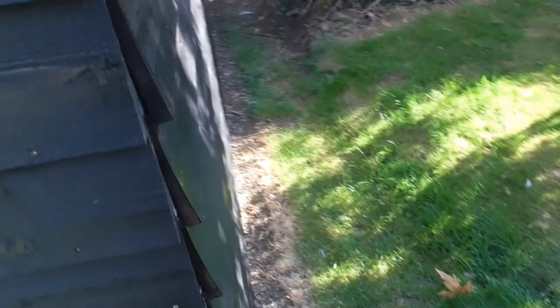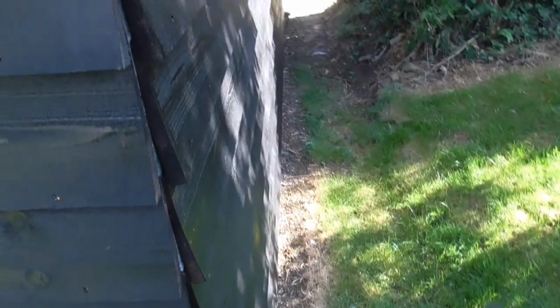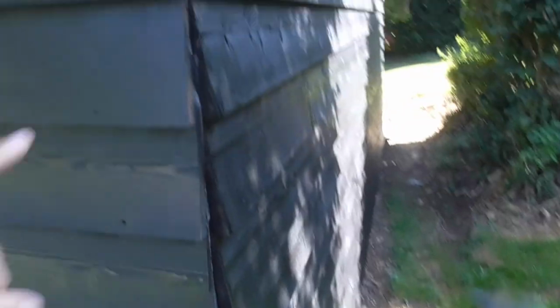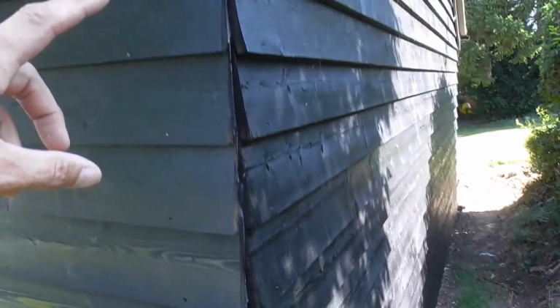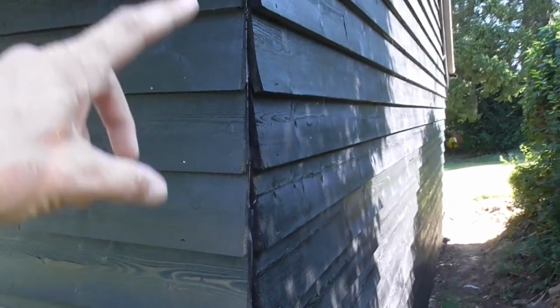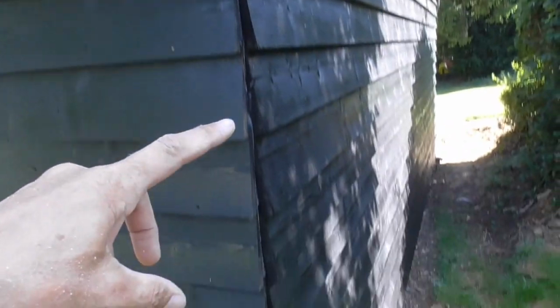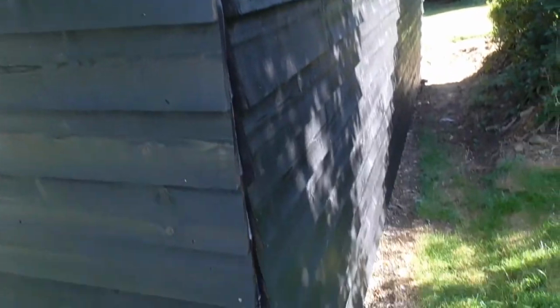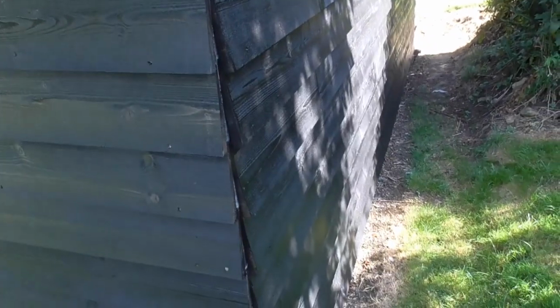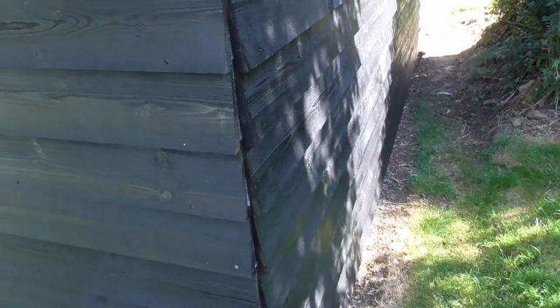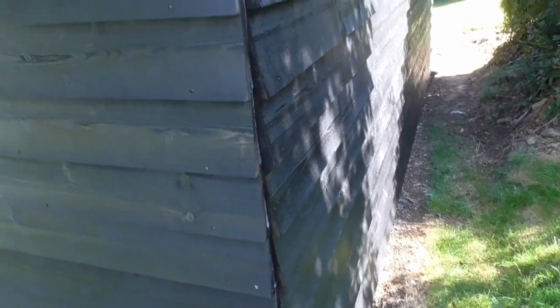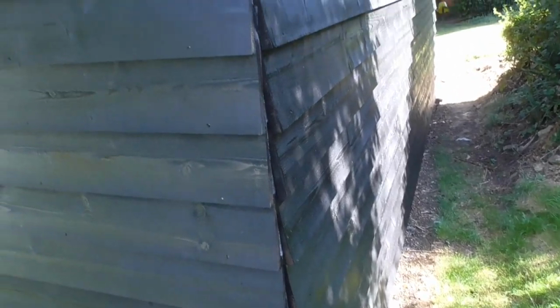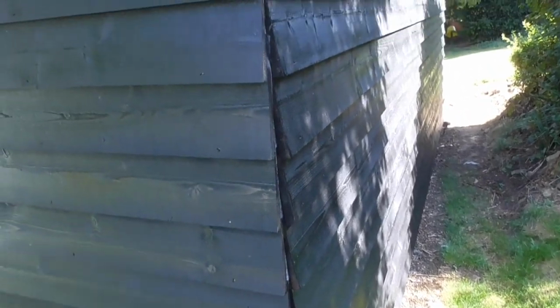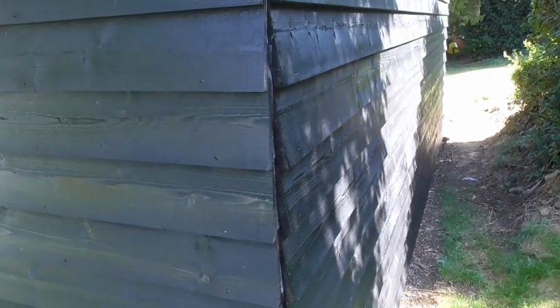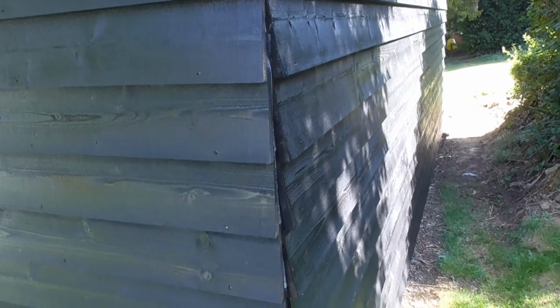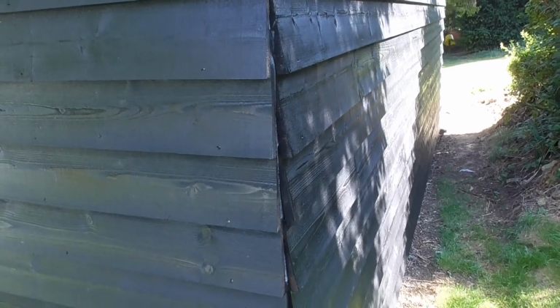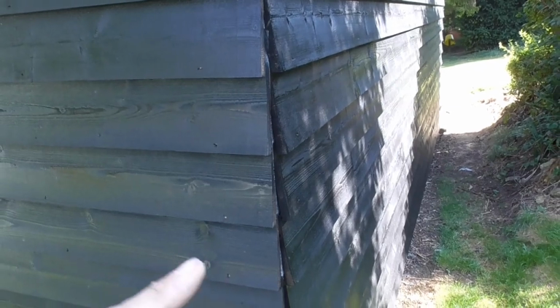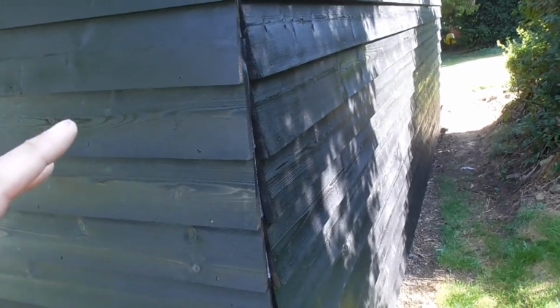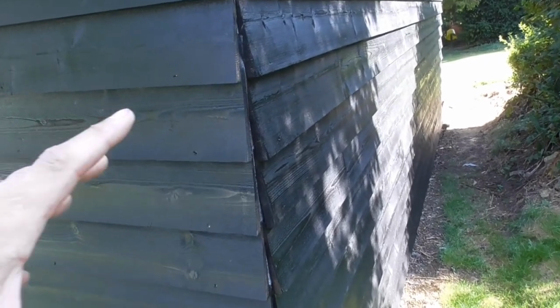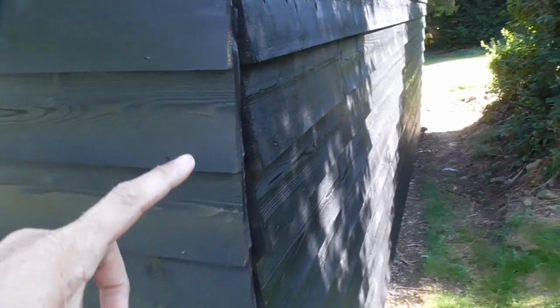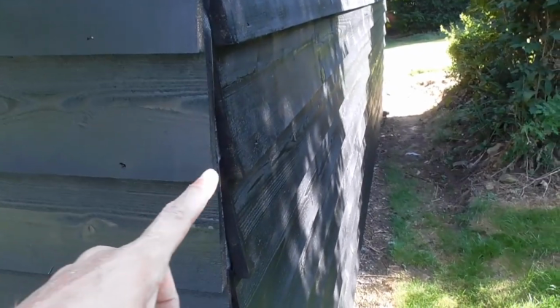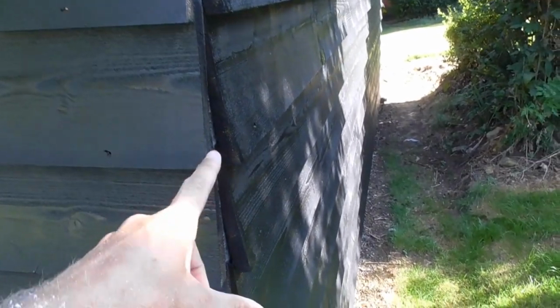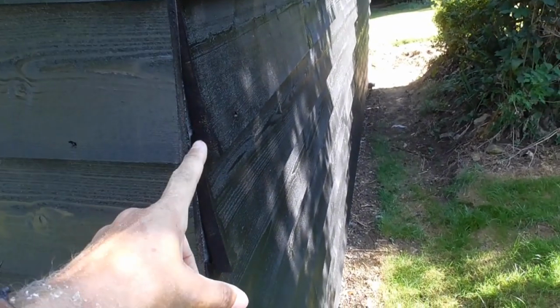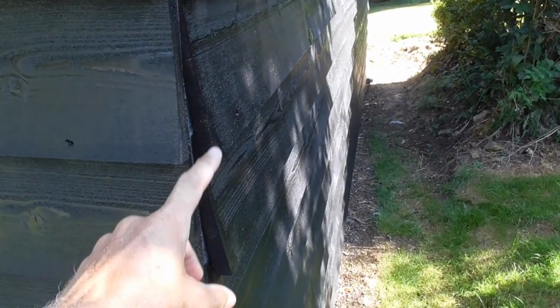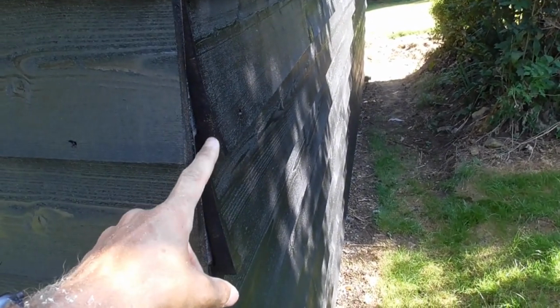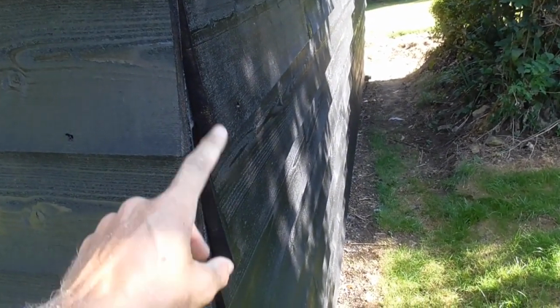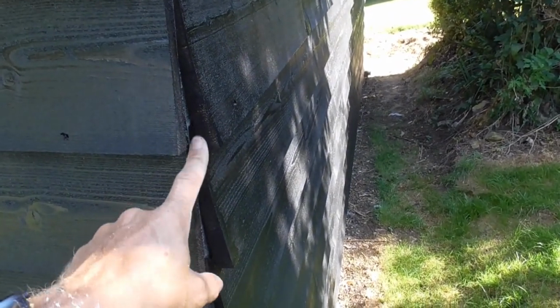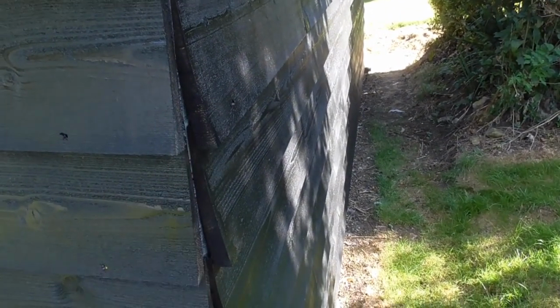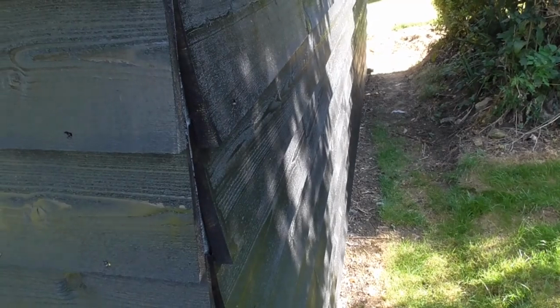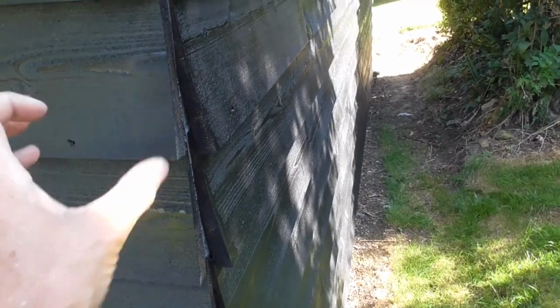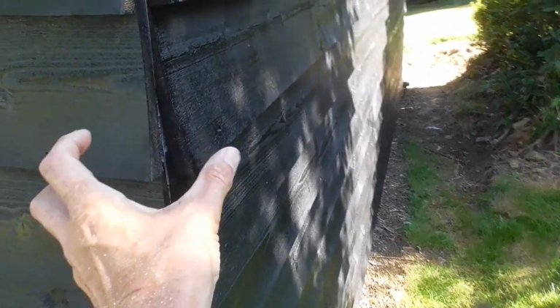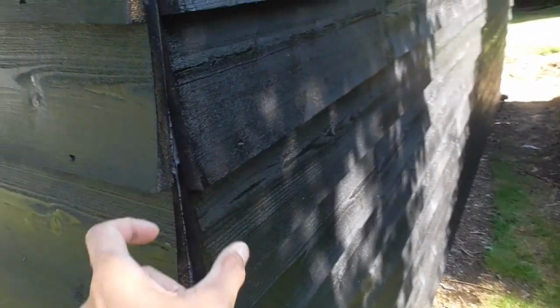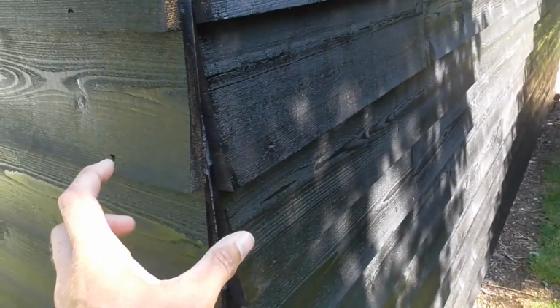So we've got to finish these corner details off. I've been asked several times how I do this. As you can see, you've got the raw end of the feather boarding cladding here, and this obviously needs finishing off.